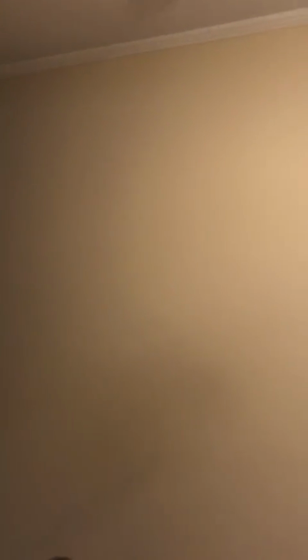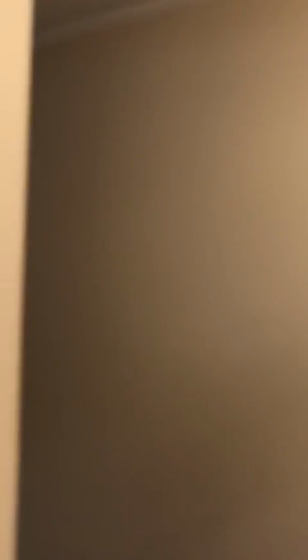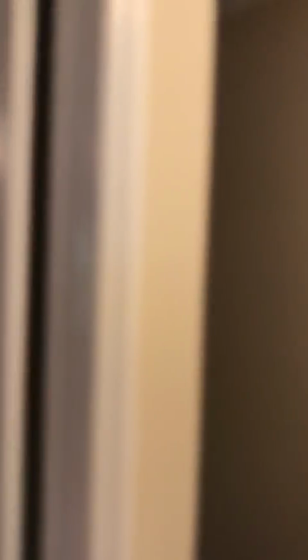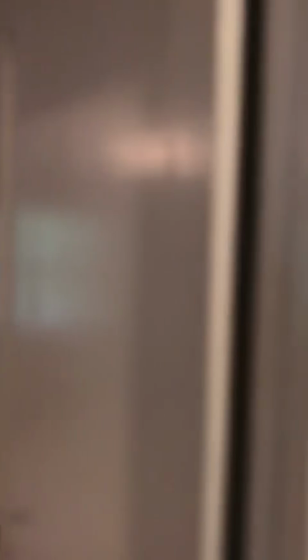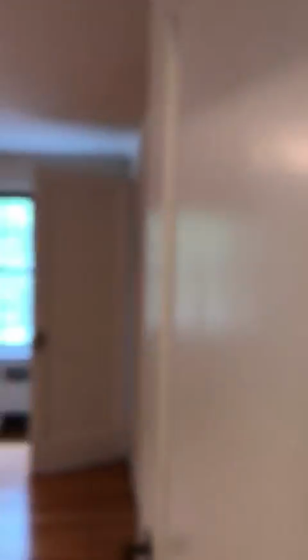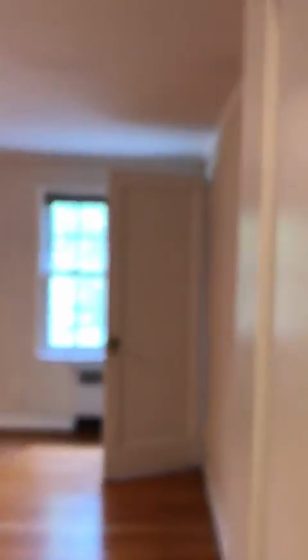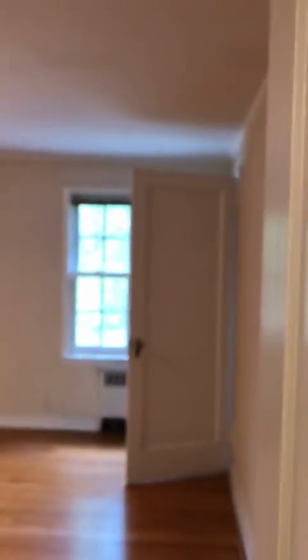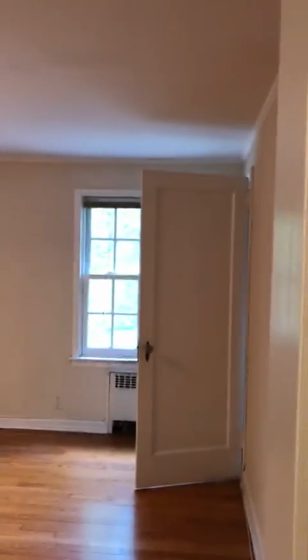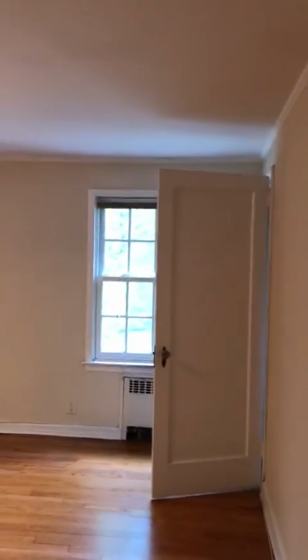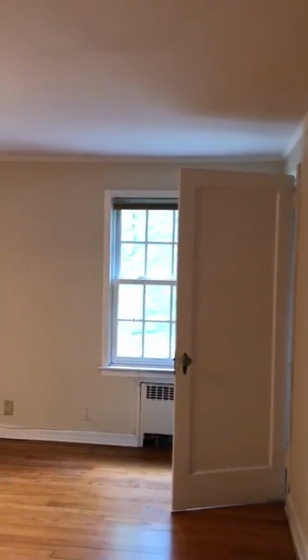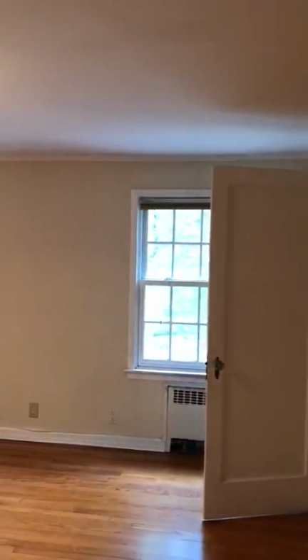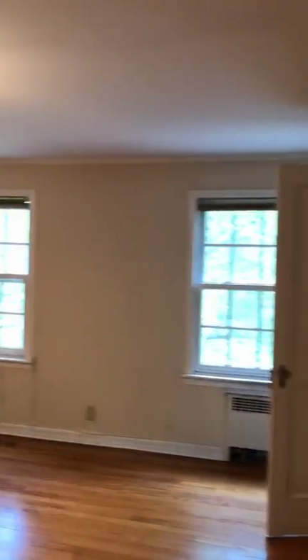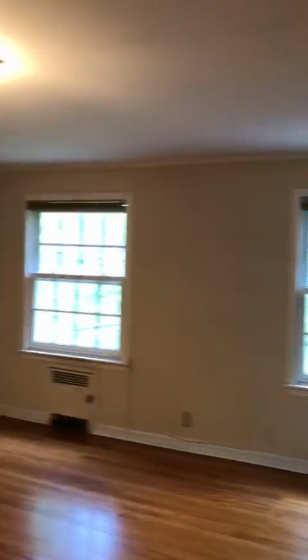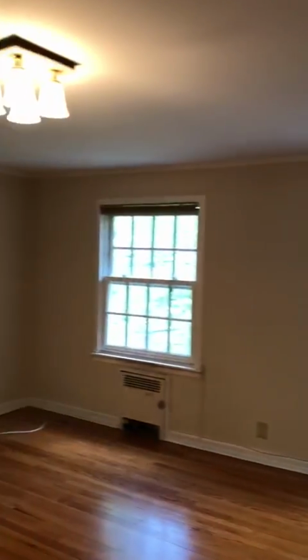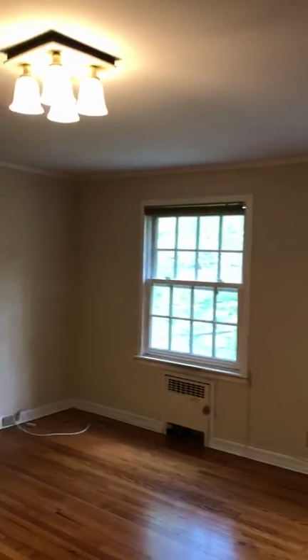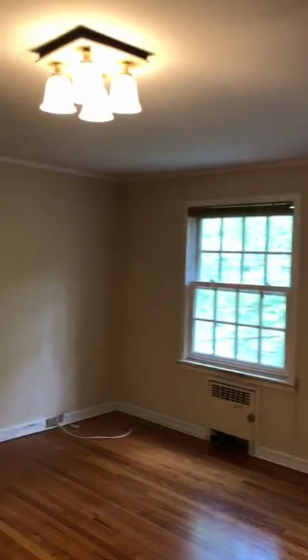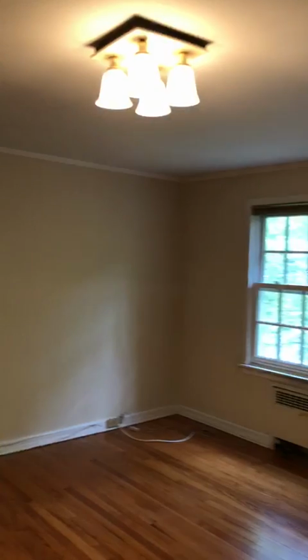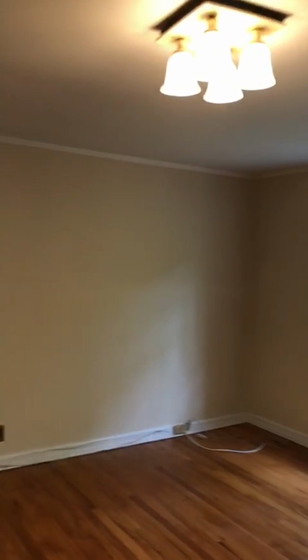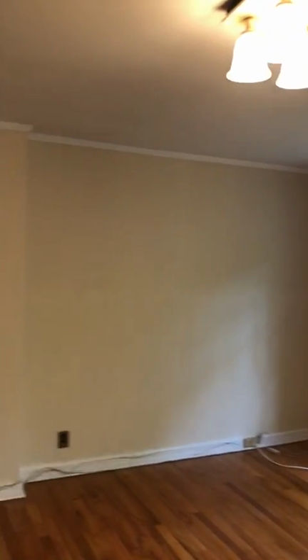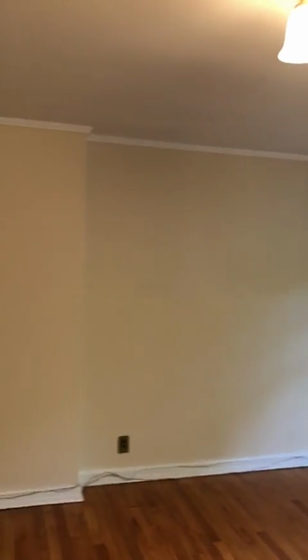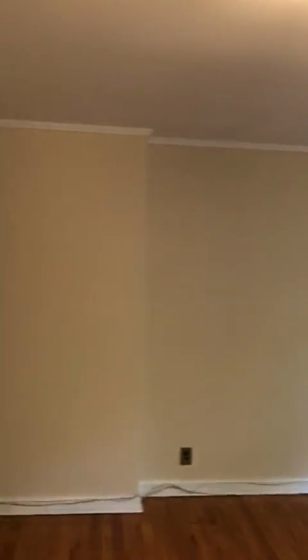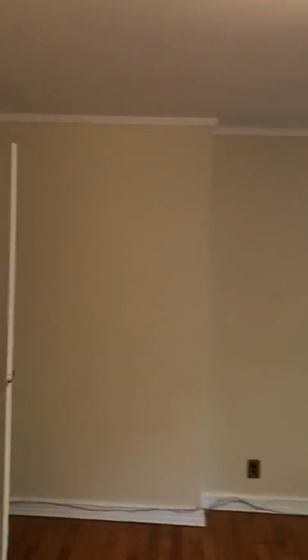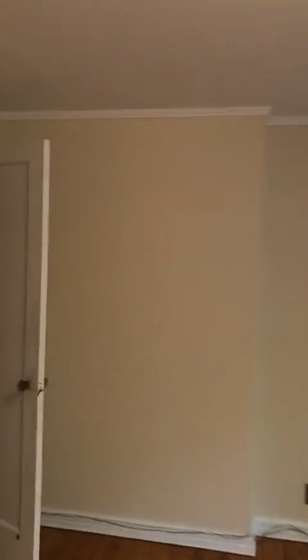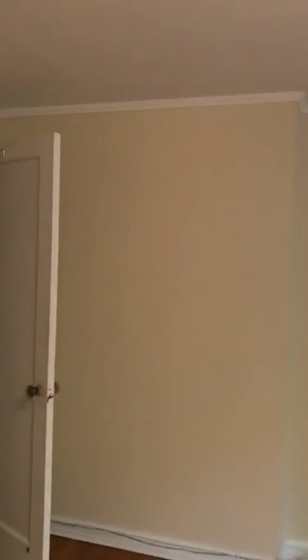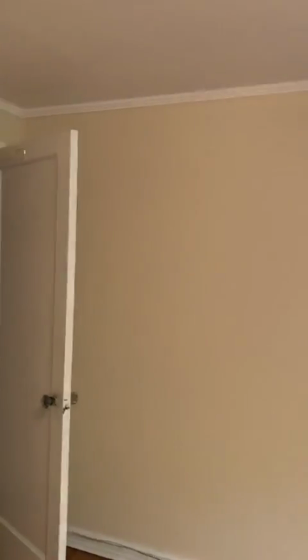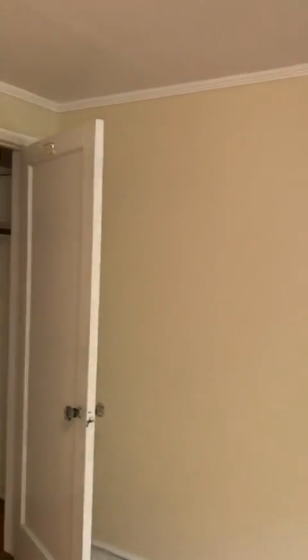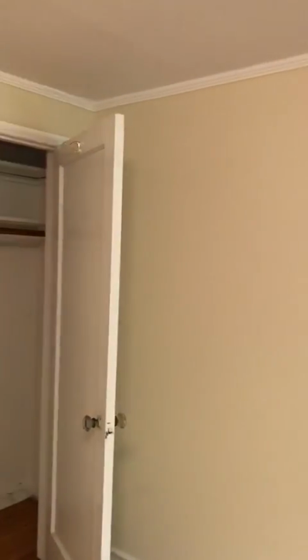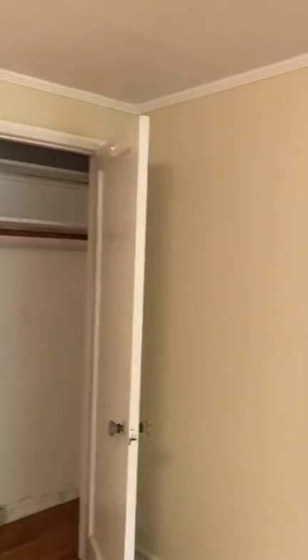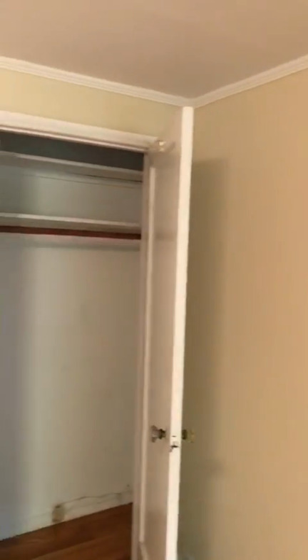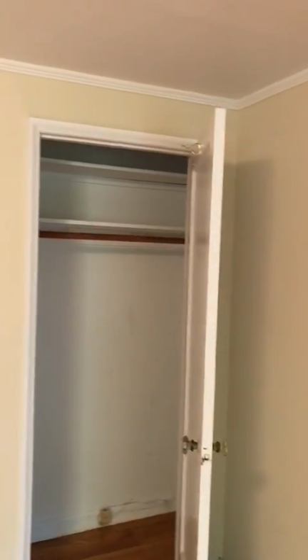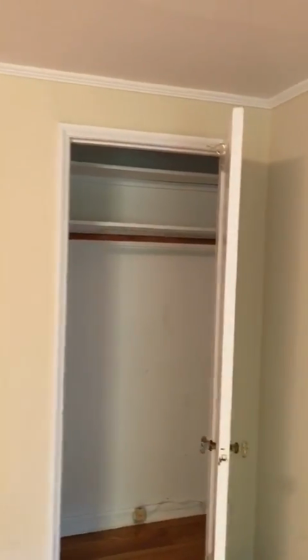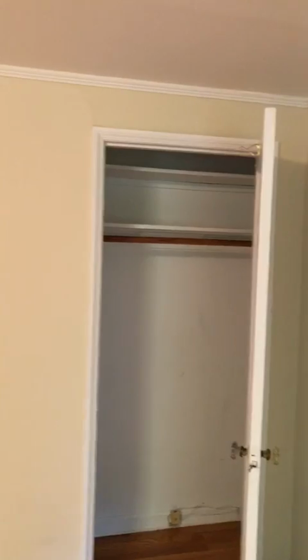Into bedroom number two, which is actually the larger bedroom with two windows looking out to the east, and a nice closet.